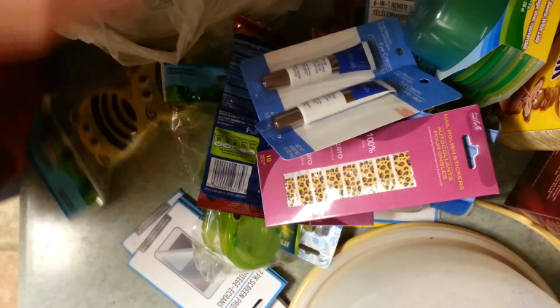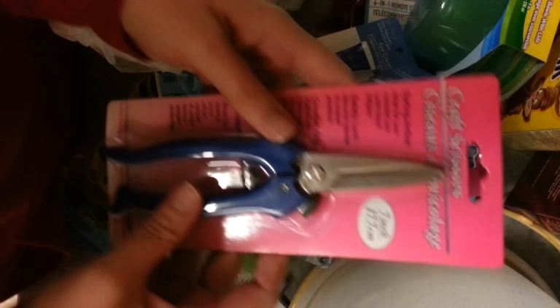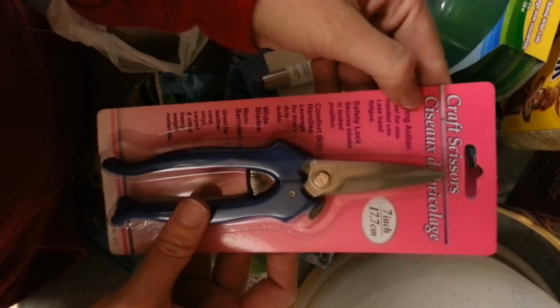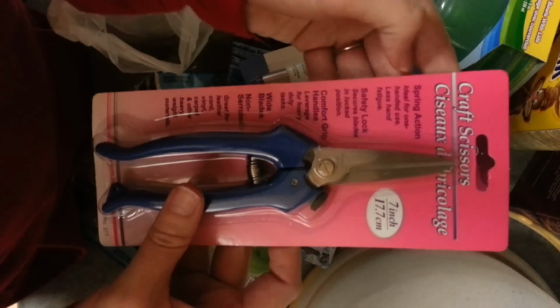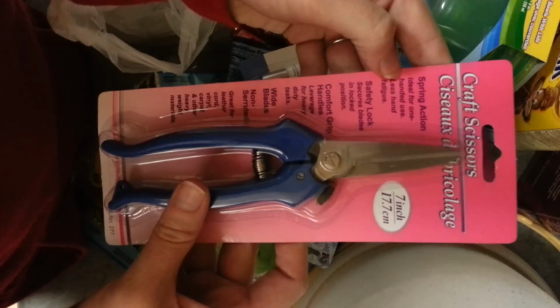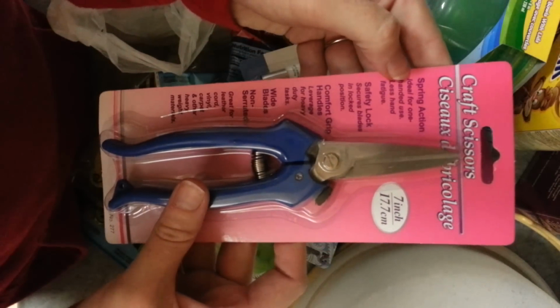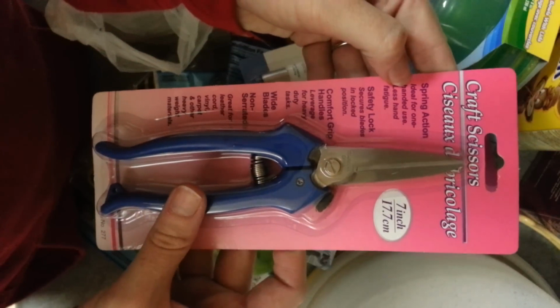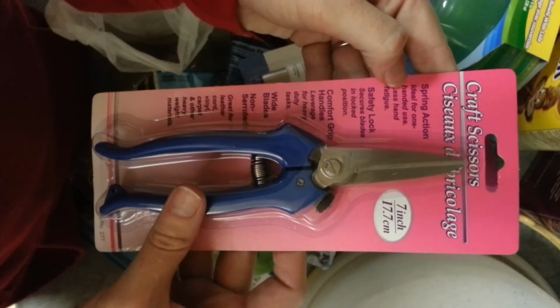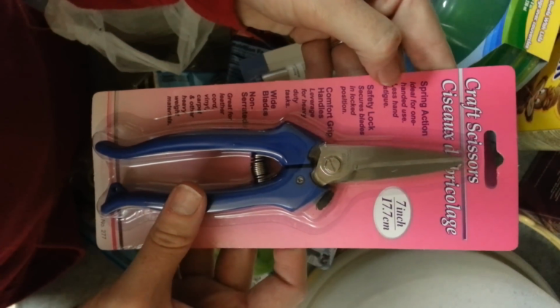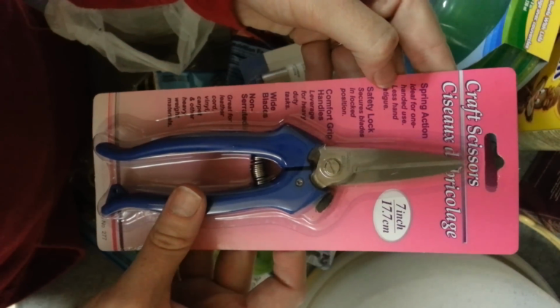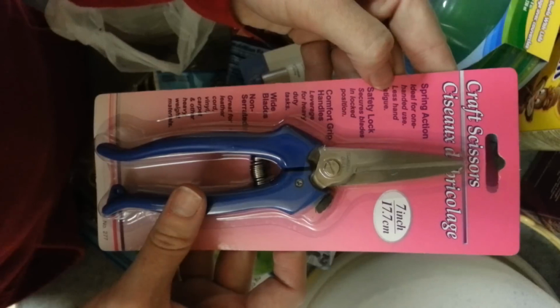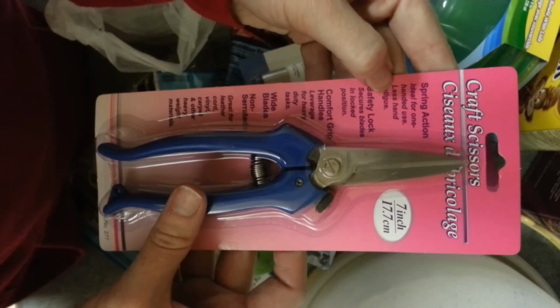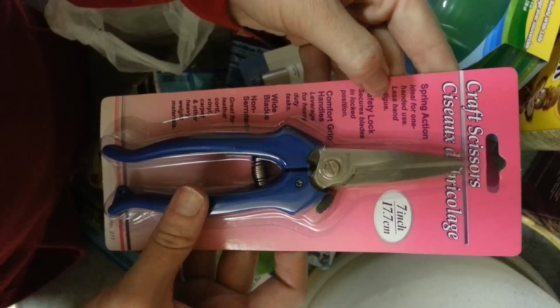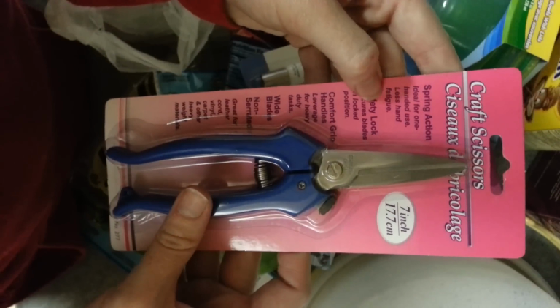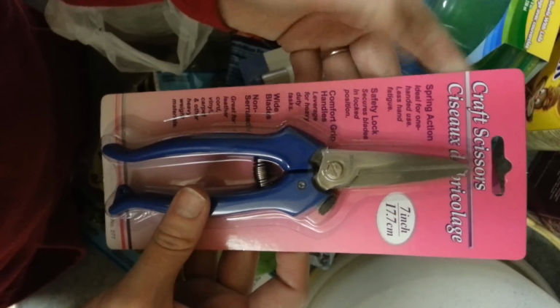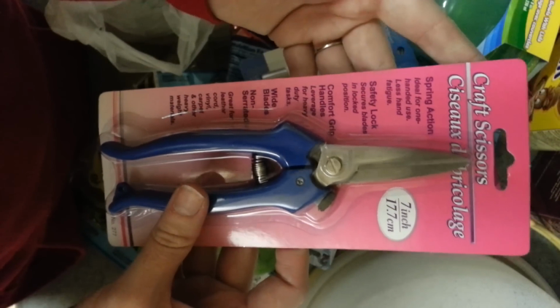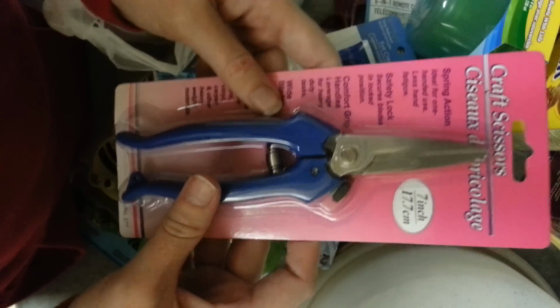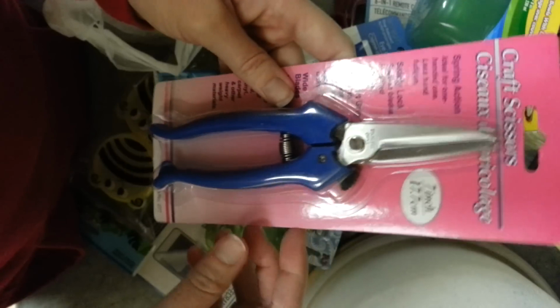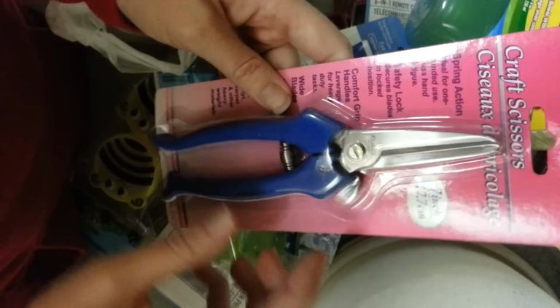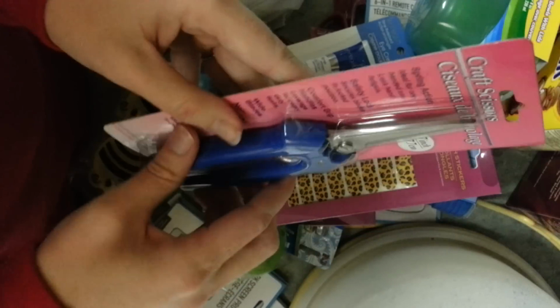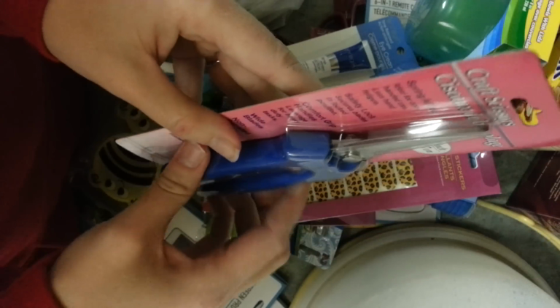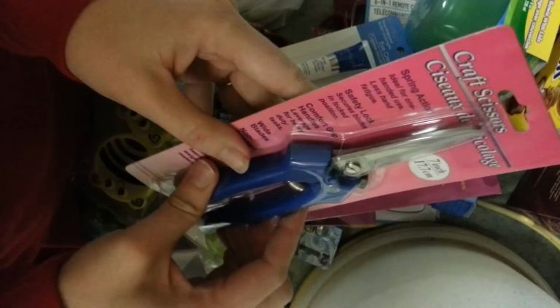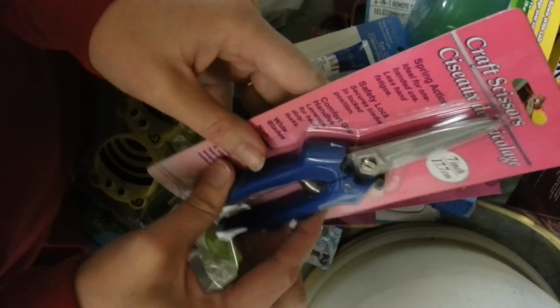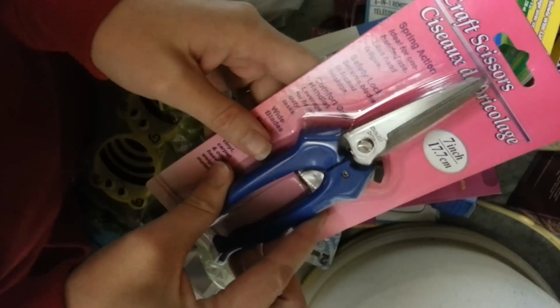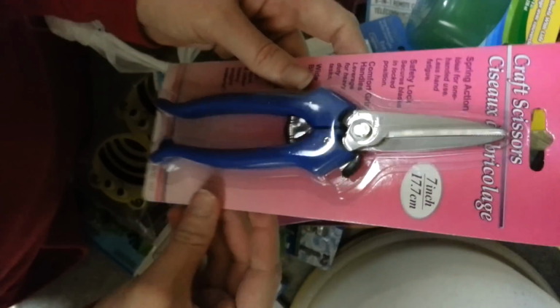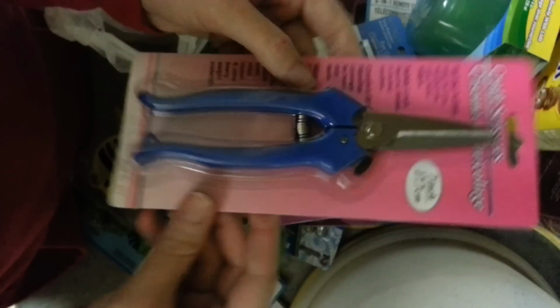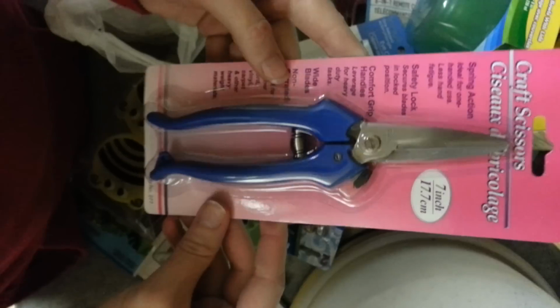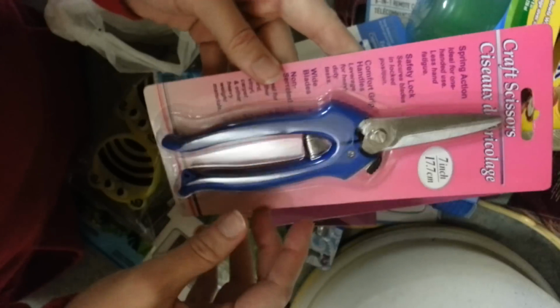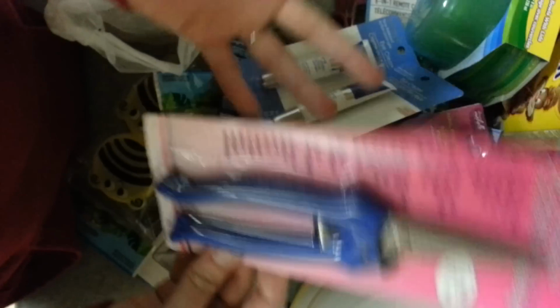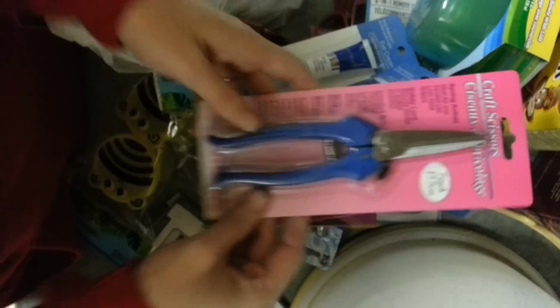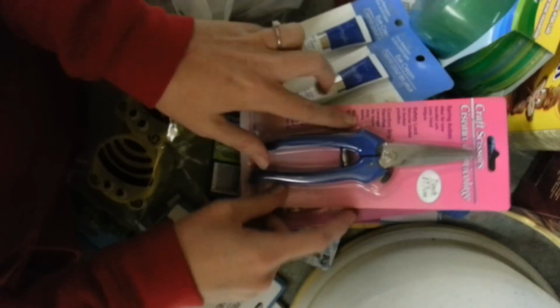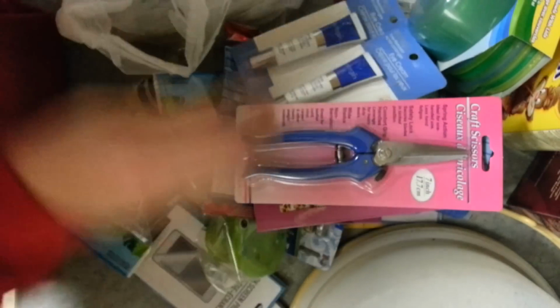I also got these craft scissors. Spring action, ideal for one-handed use, less hand fatigue. I wonder if these would be good for cutting mylar. We'll find out how good they are.